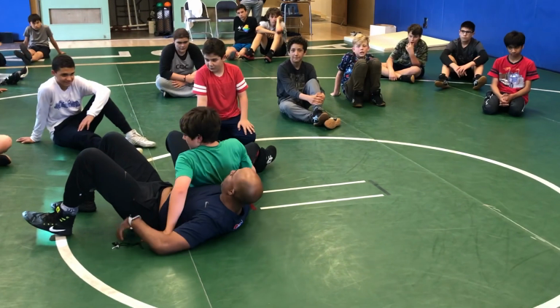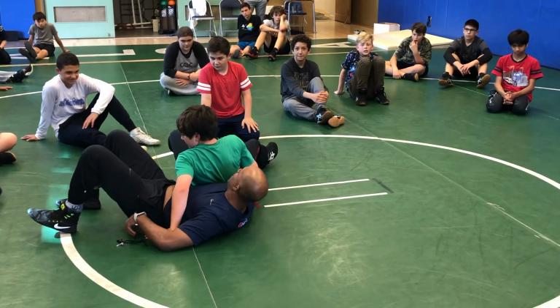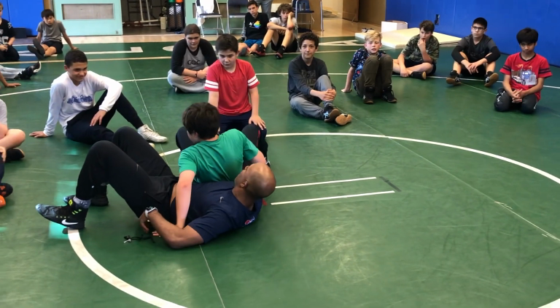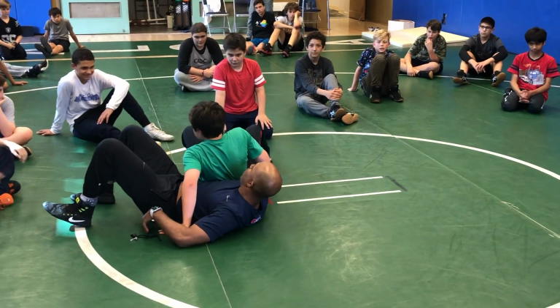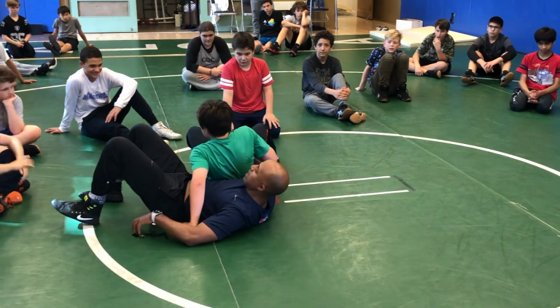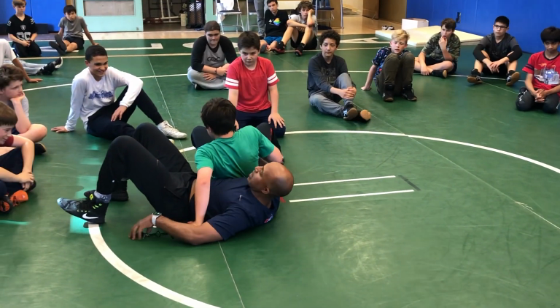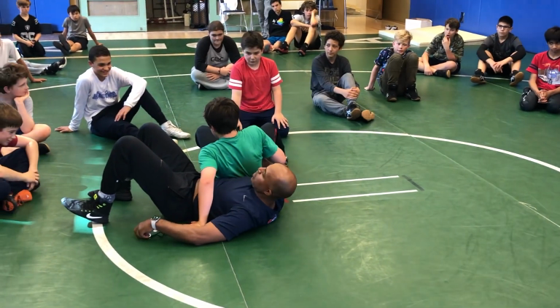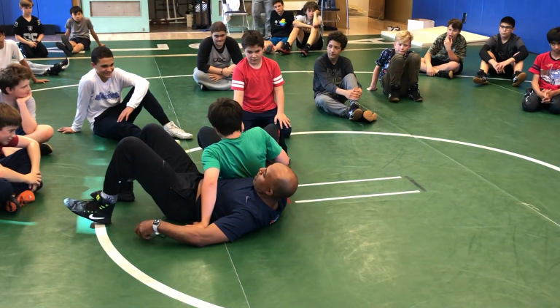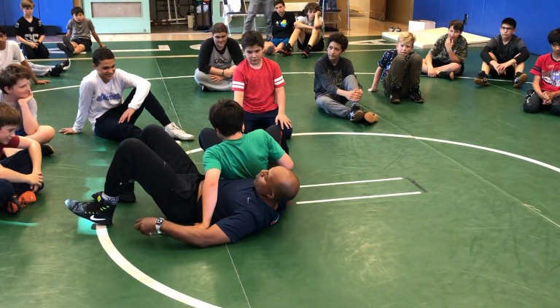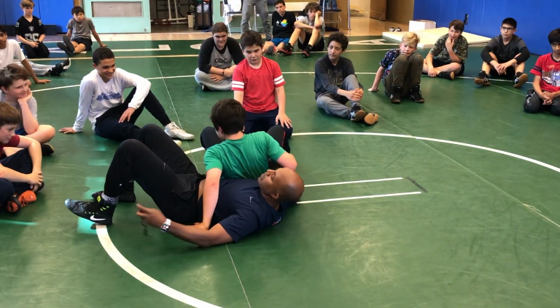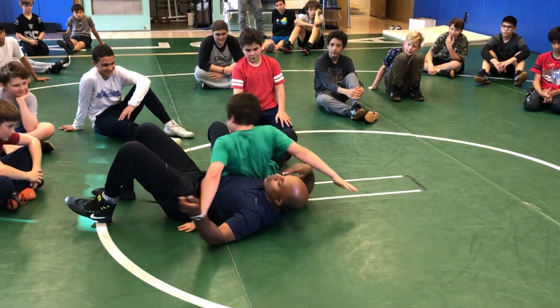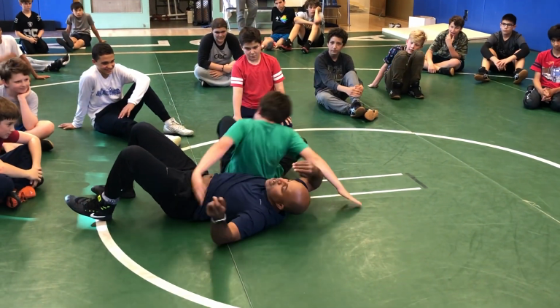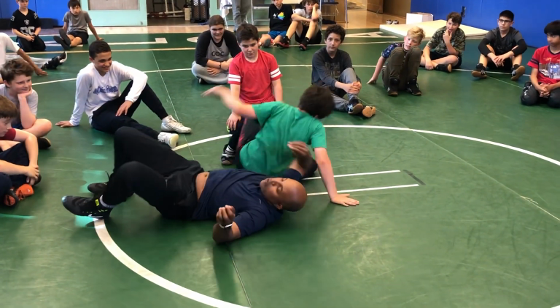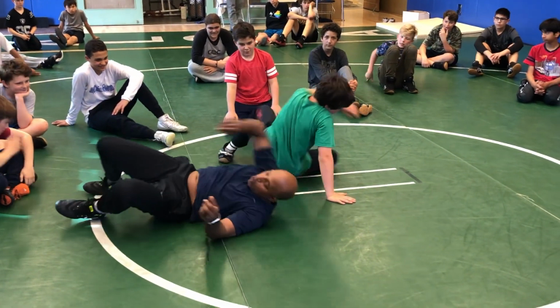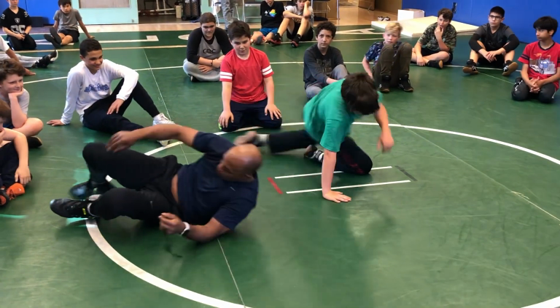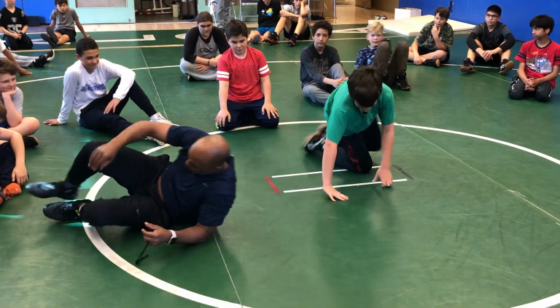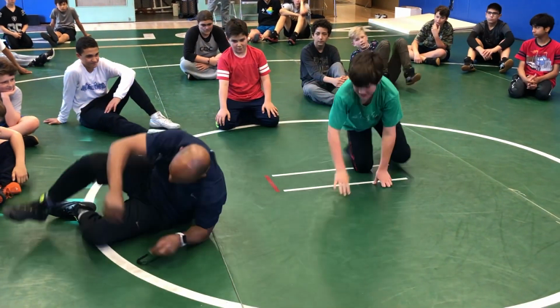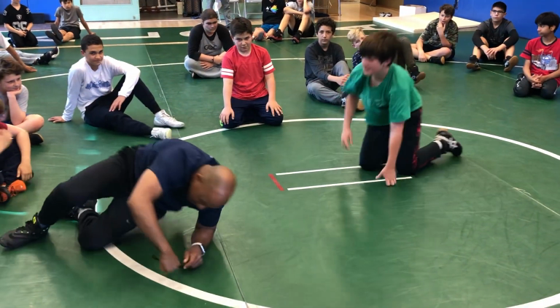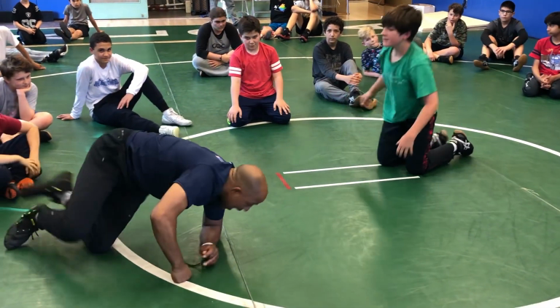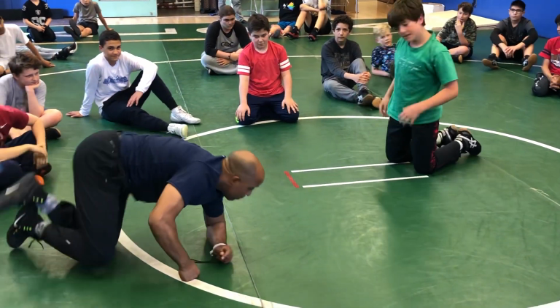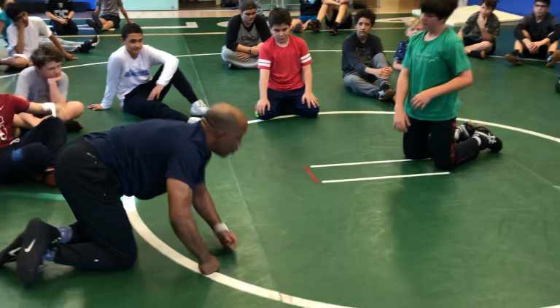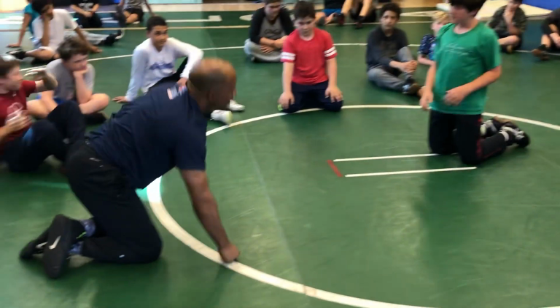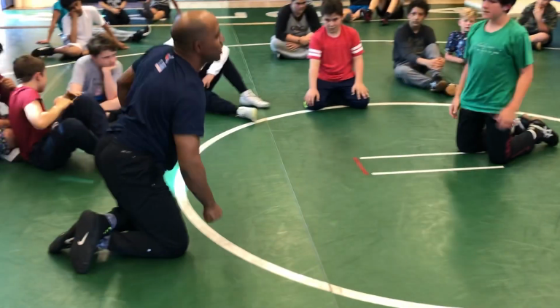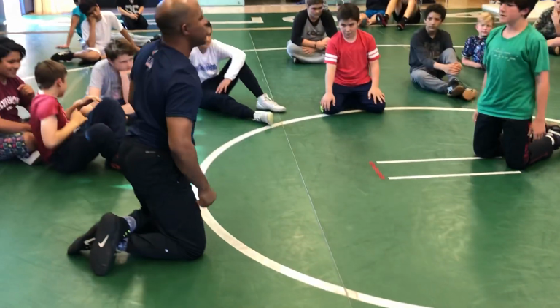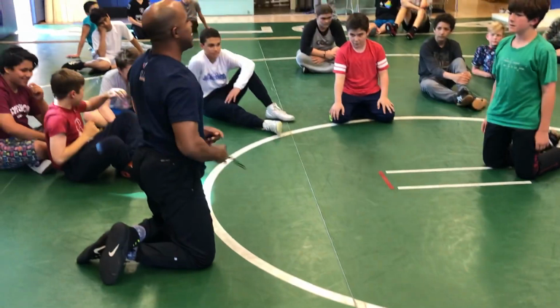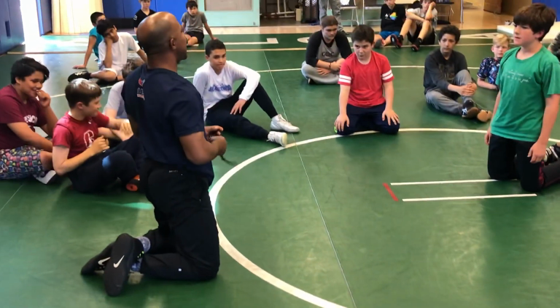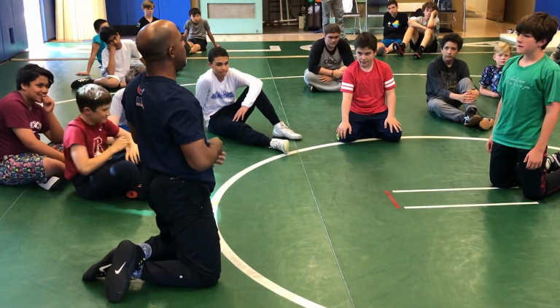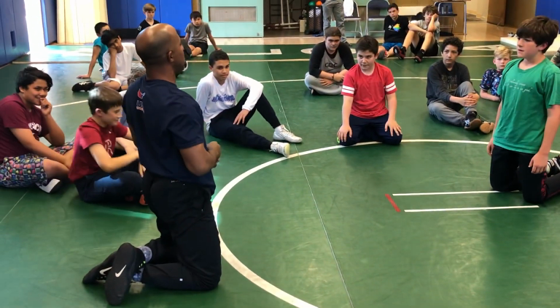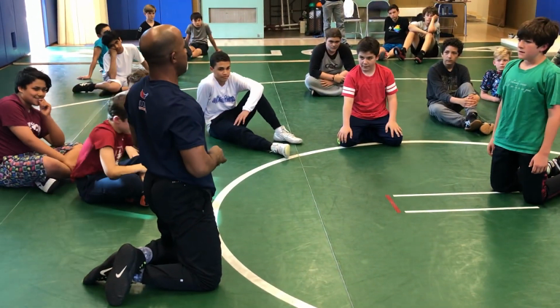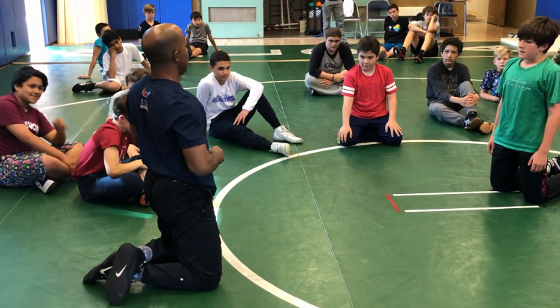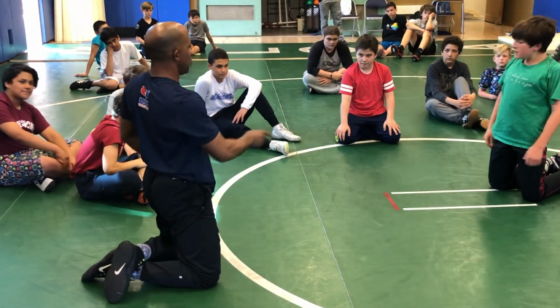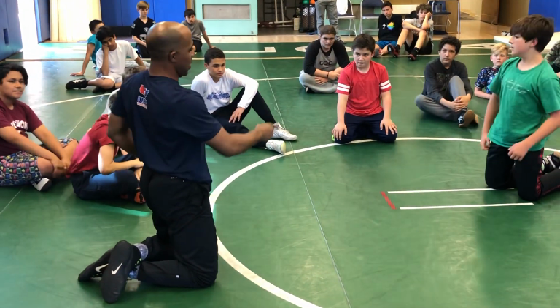Right back to that side roll action. So they've got to work together. If you don't get the guy to move, then you didn't set him up. Do it again.